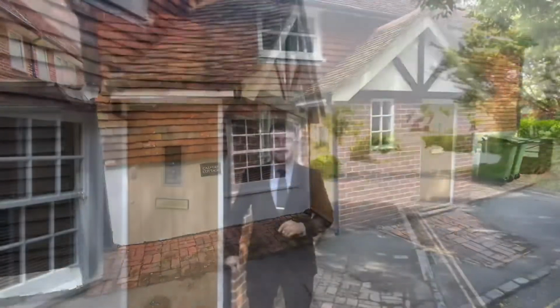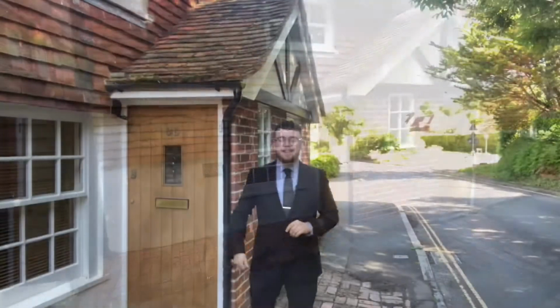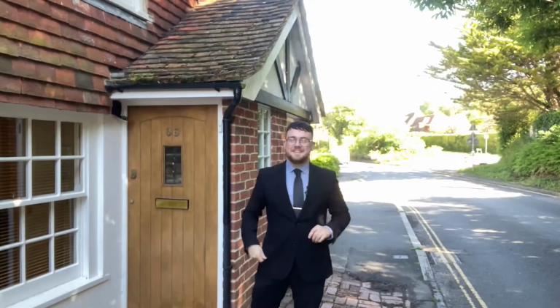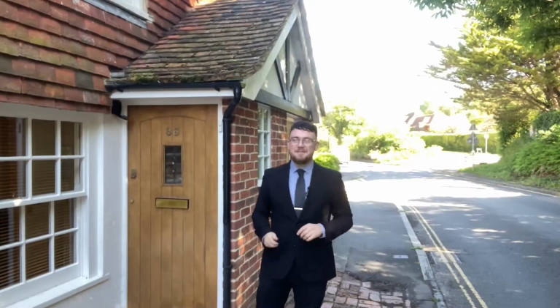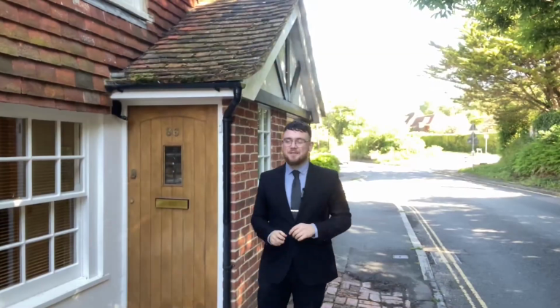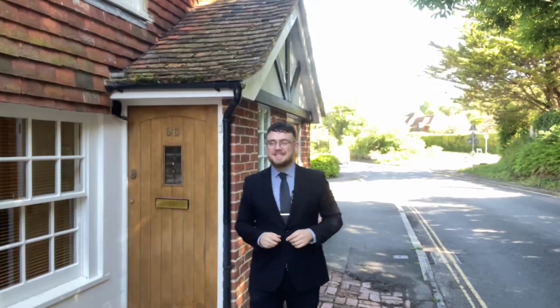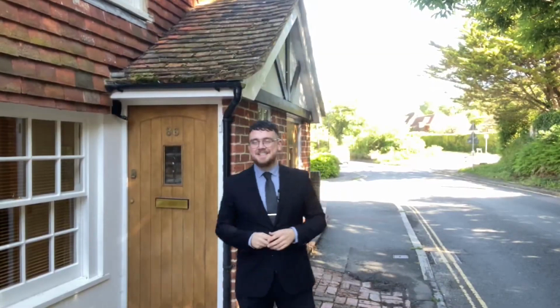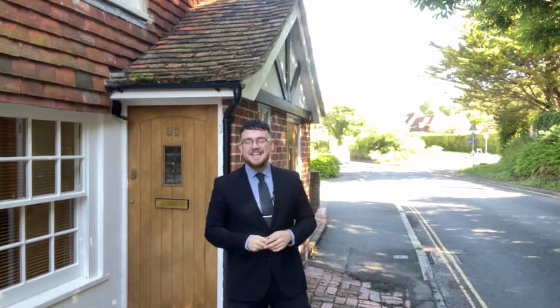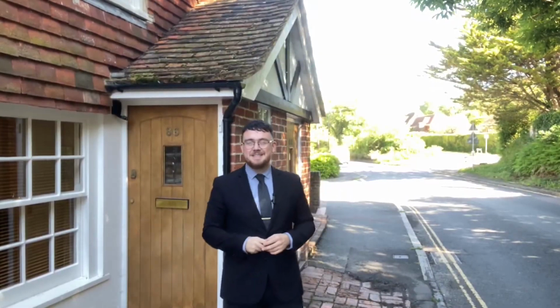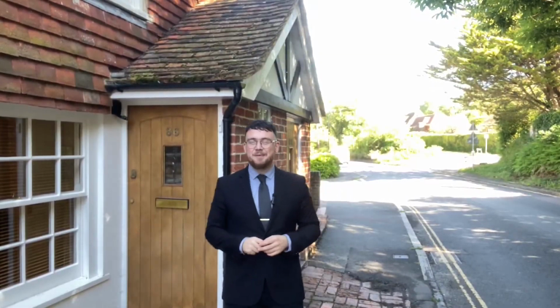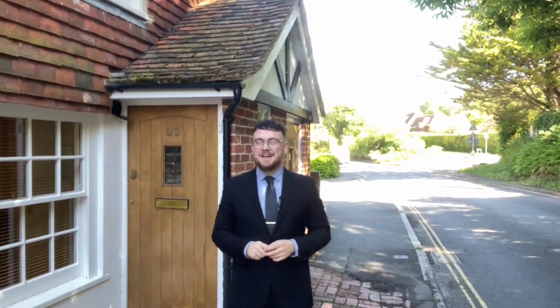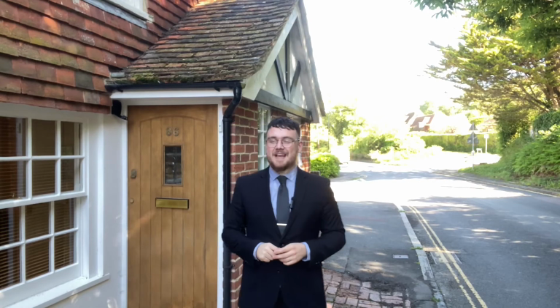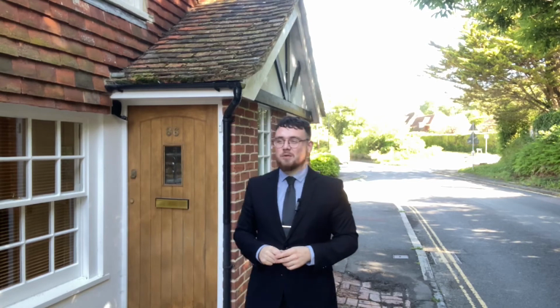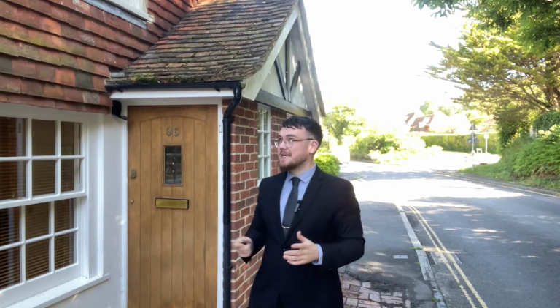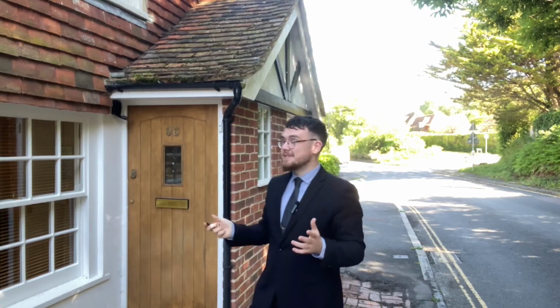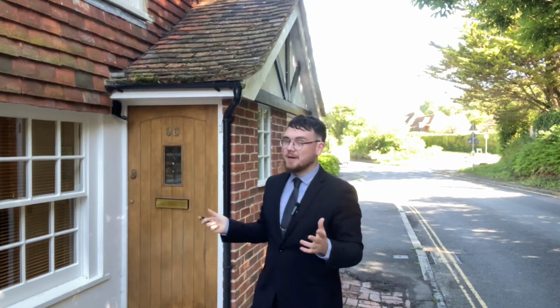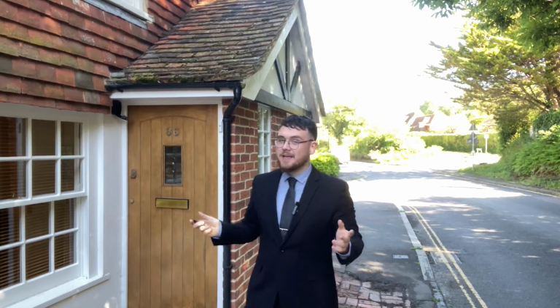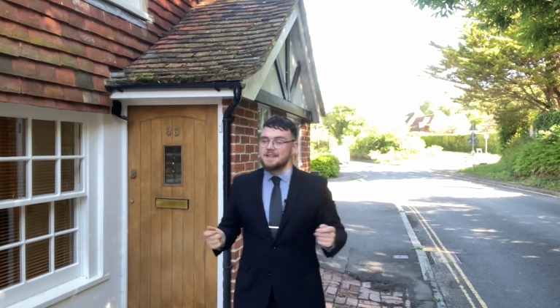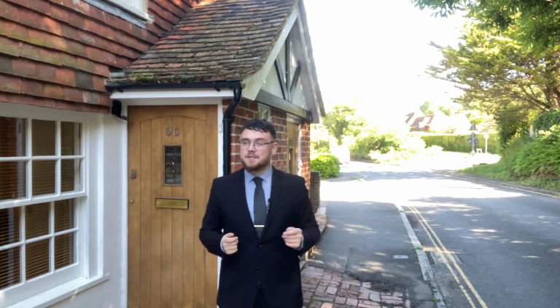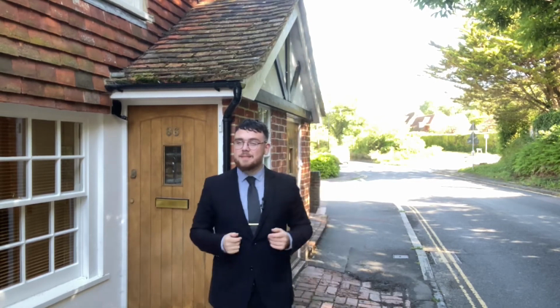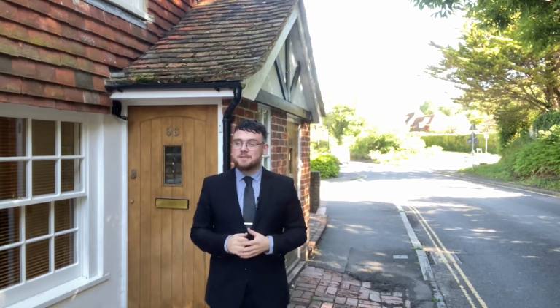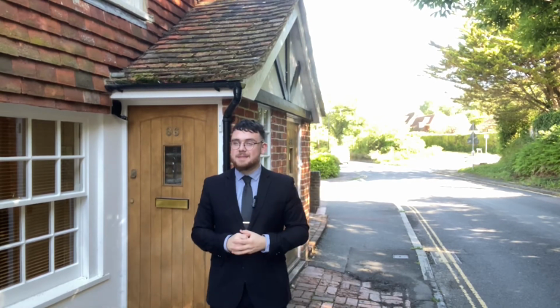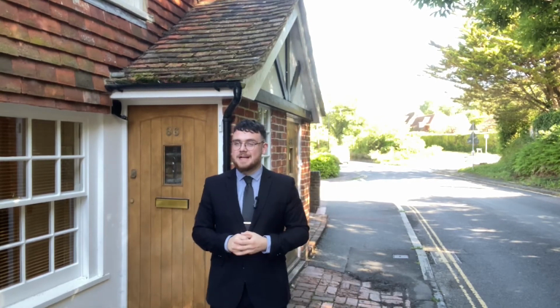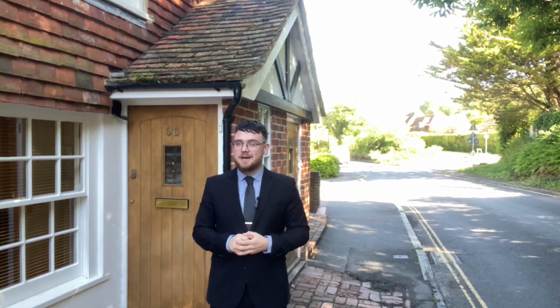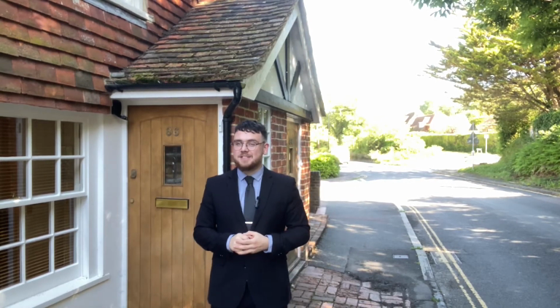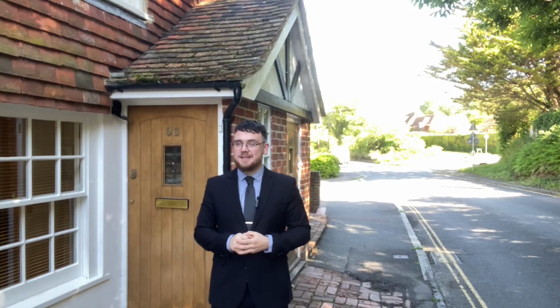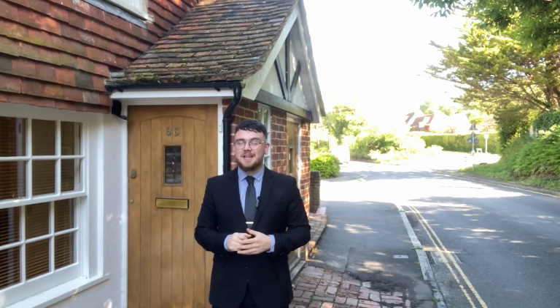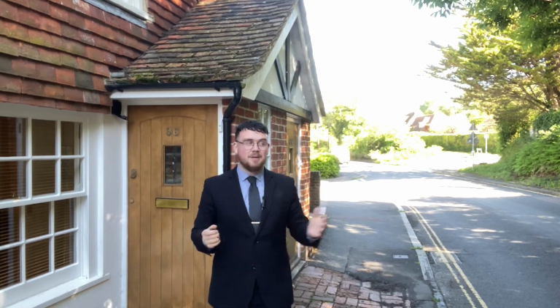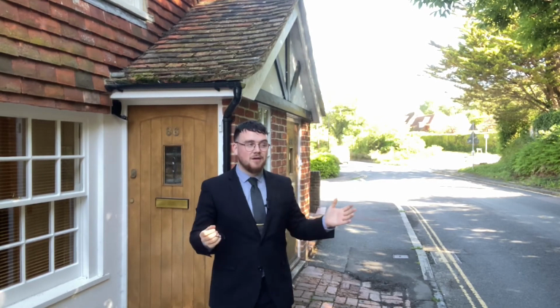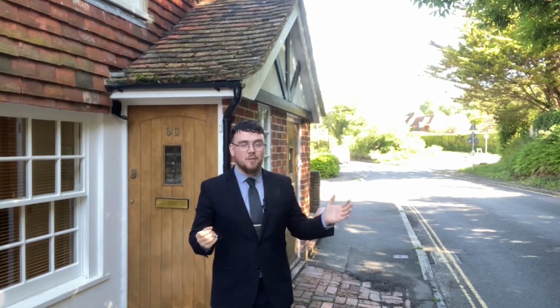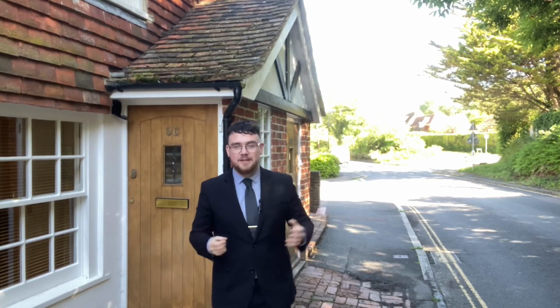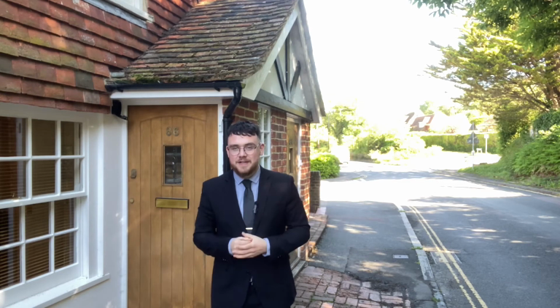Hello there, this is Cian with Oakfield Estate Agency in Eastbourne. Today a new property coming to the market. This is a three-bedroom semi-detached house situated in a lovely part of Willingham Village.